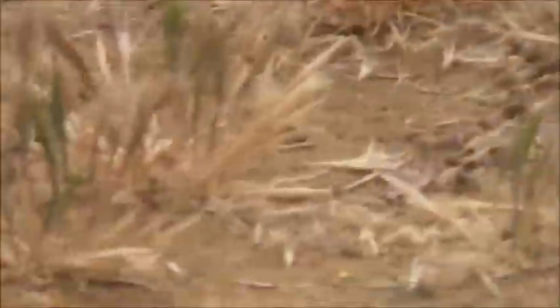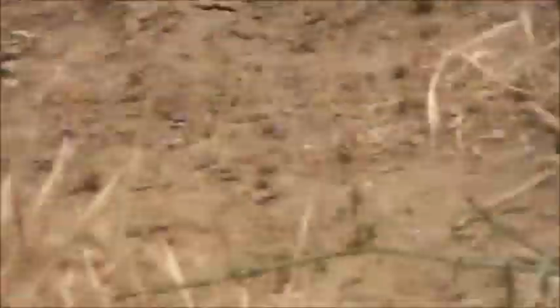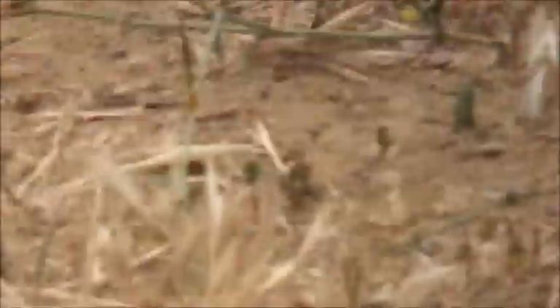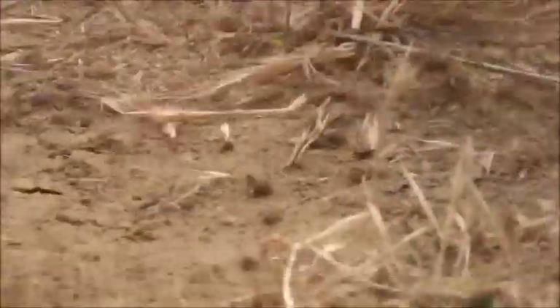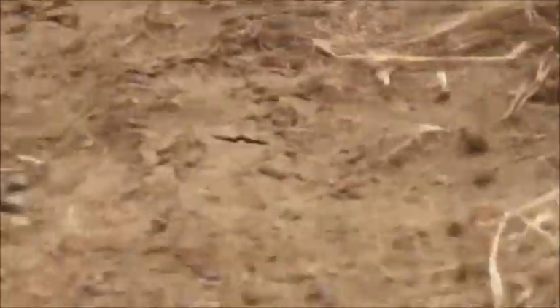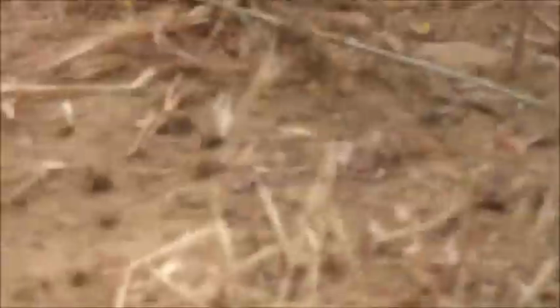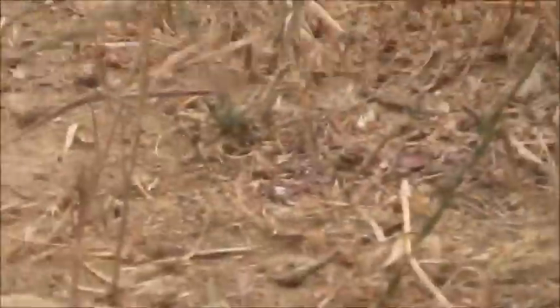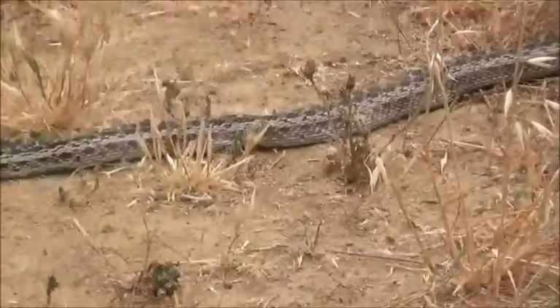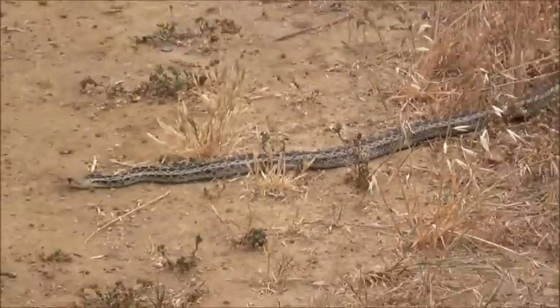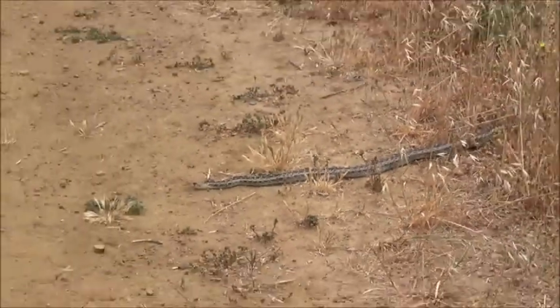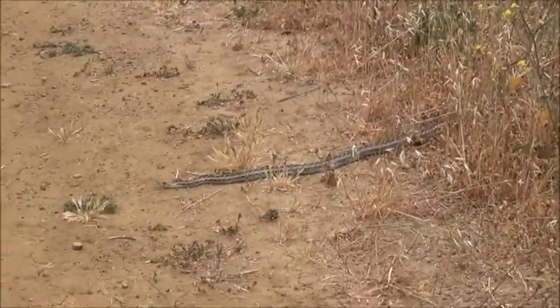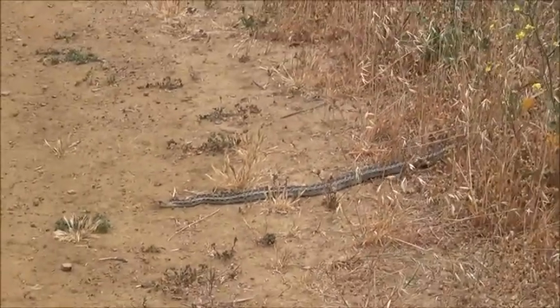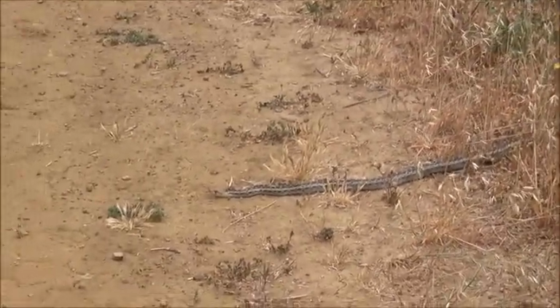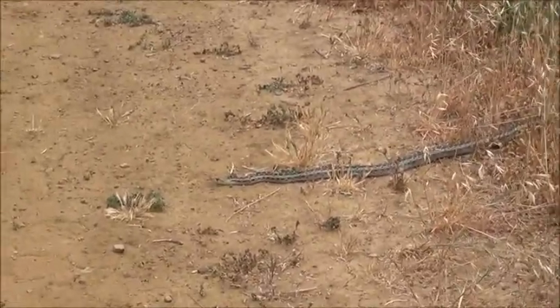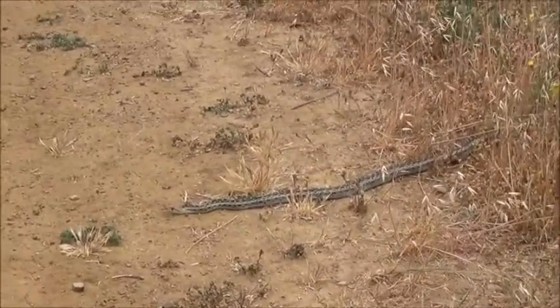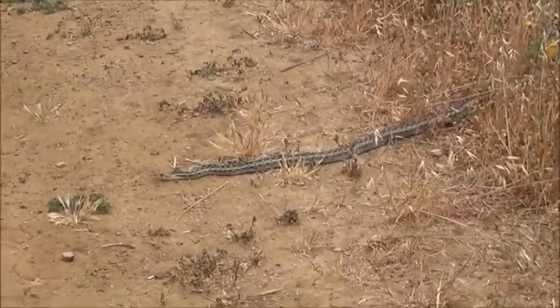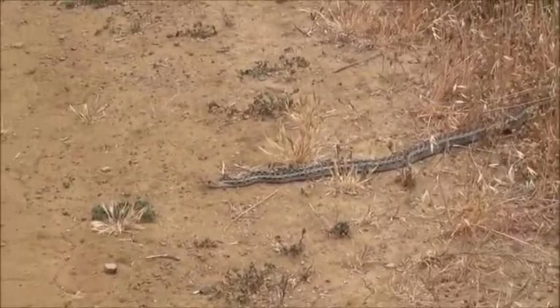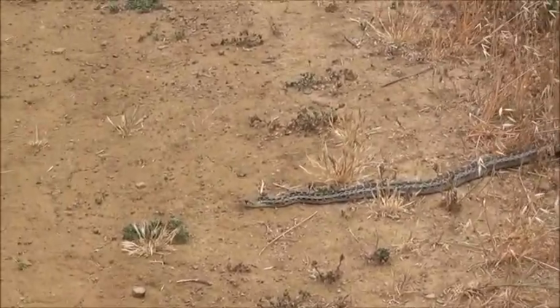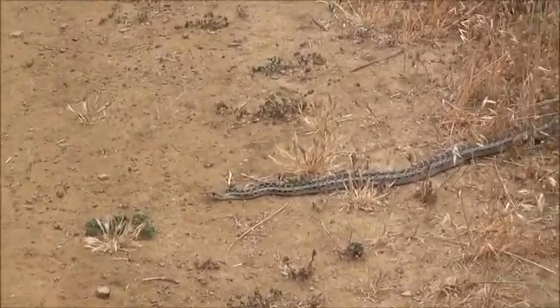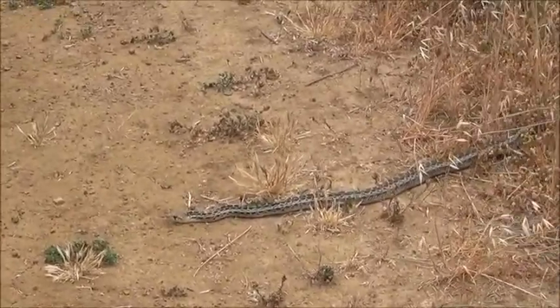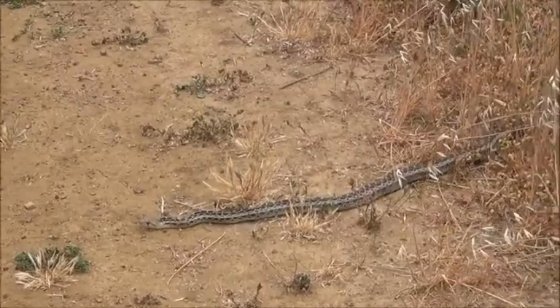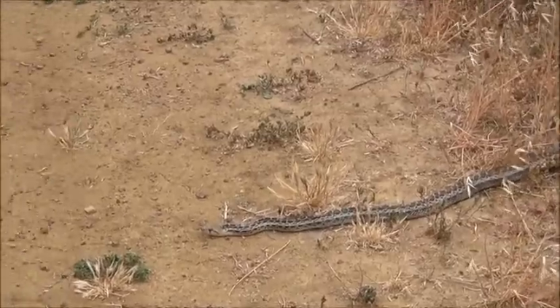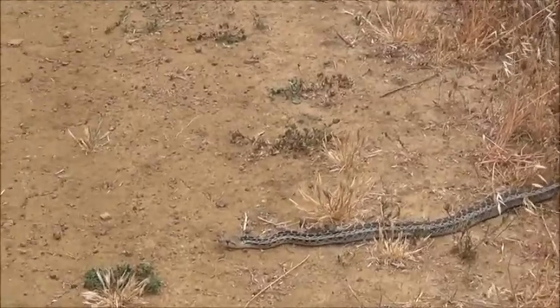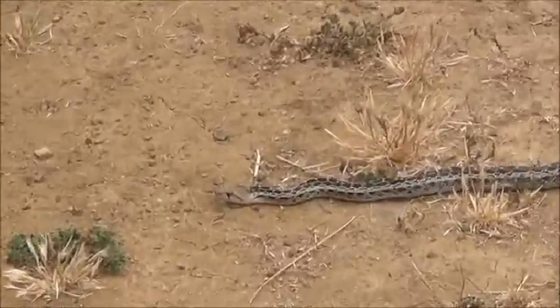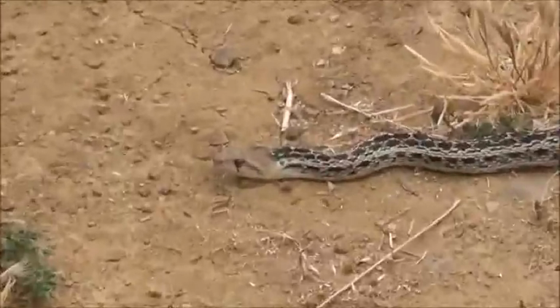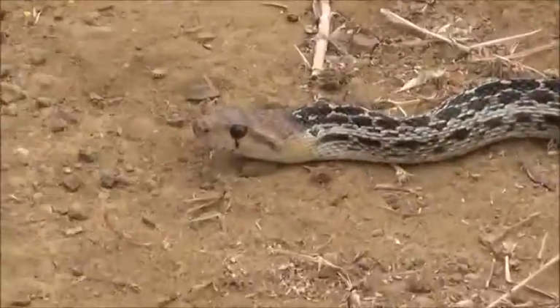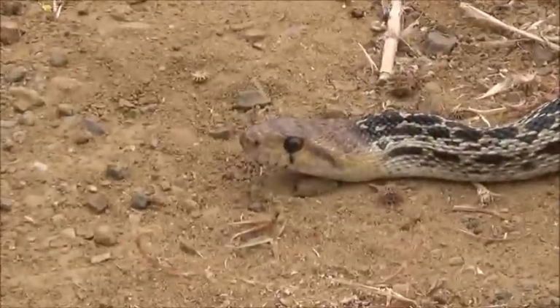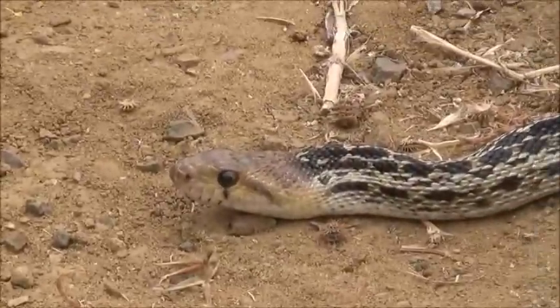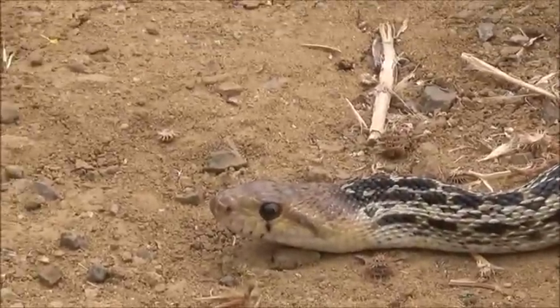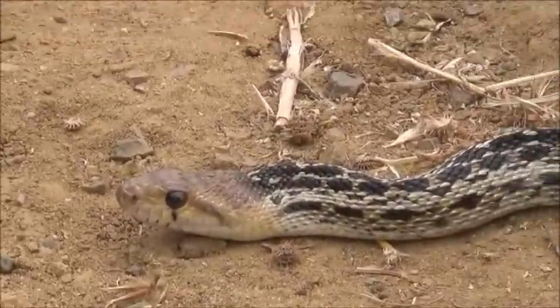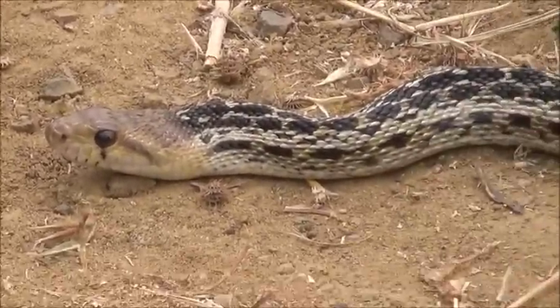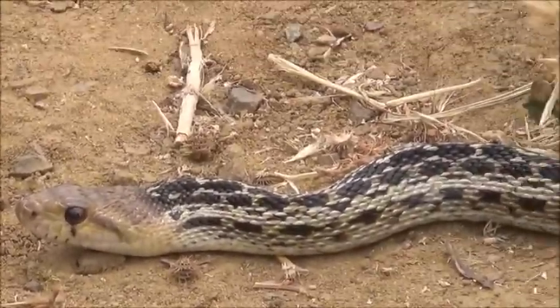With rattlers you have to be careful because they're fast and they strike and they're poisonous. Pretty, huh? Very pretty.